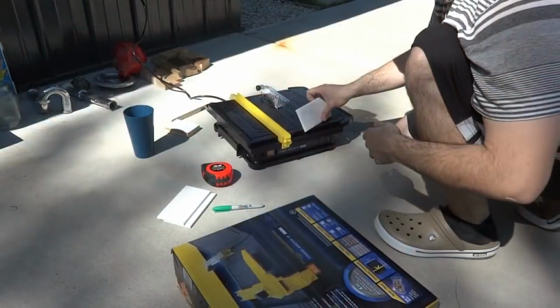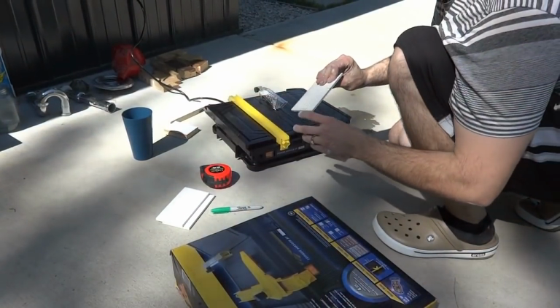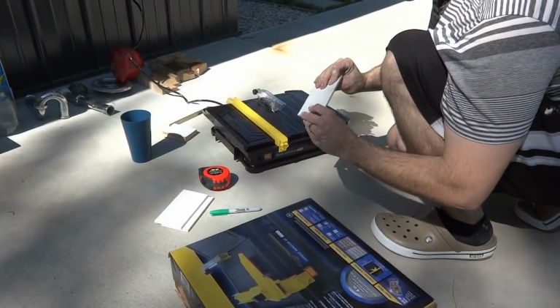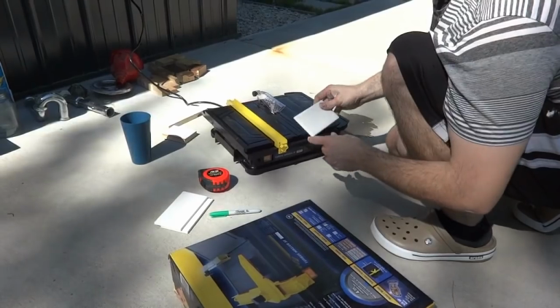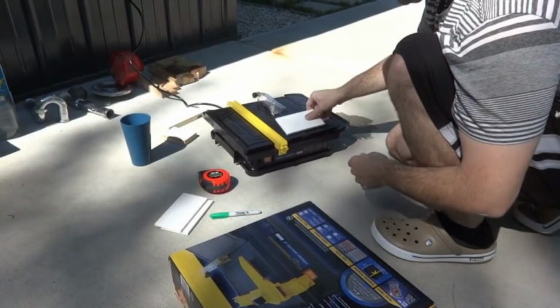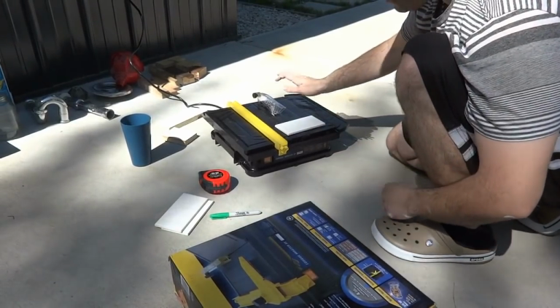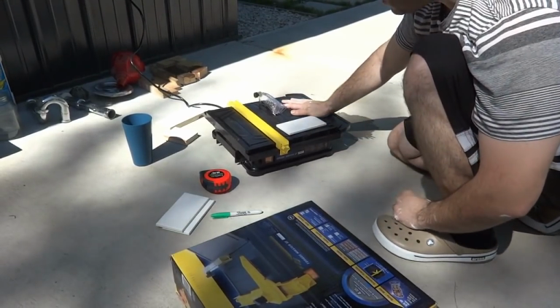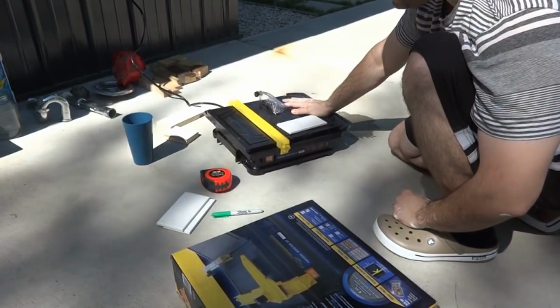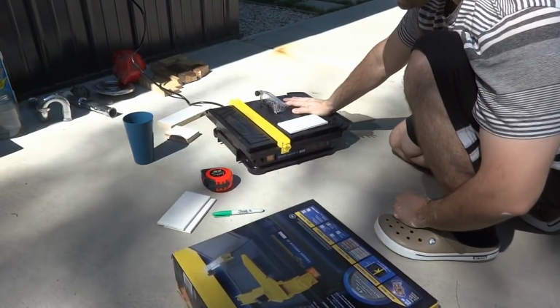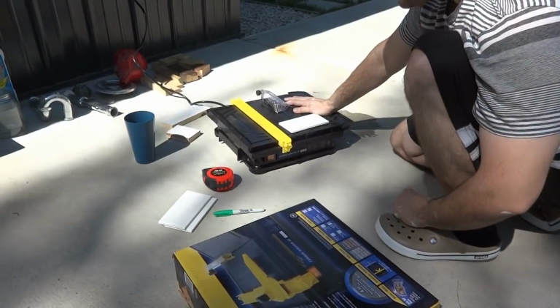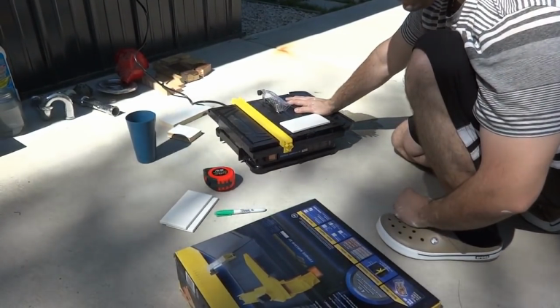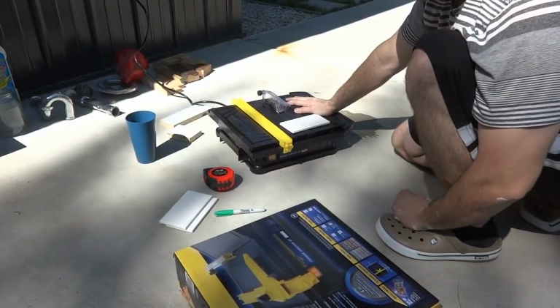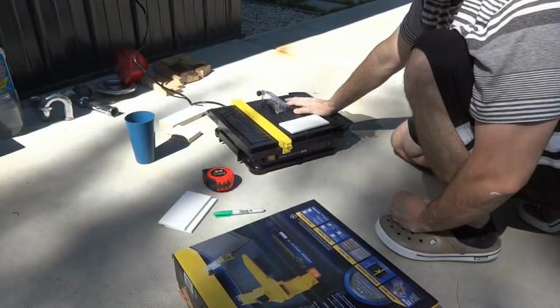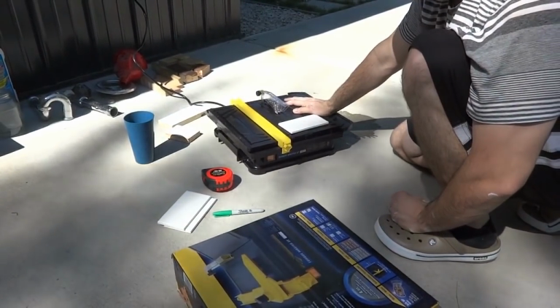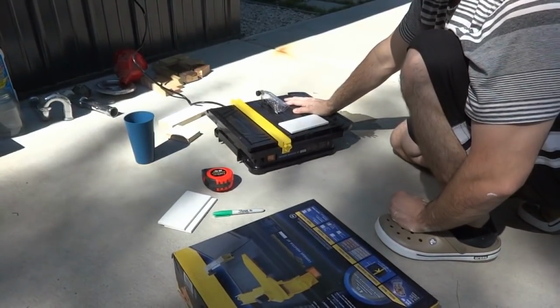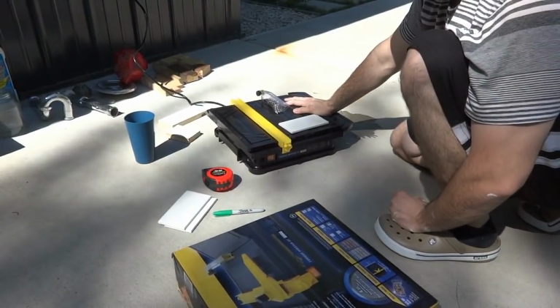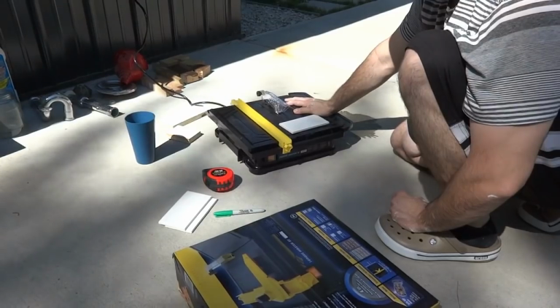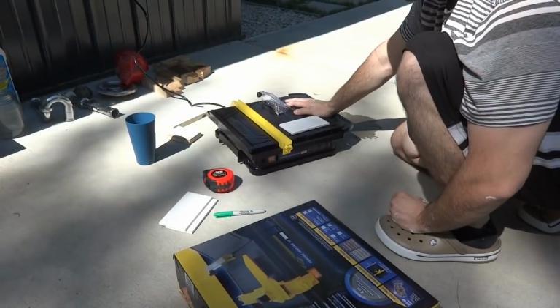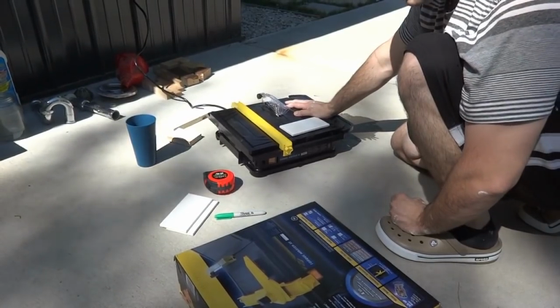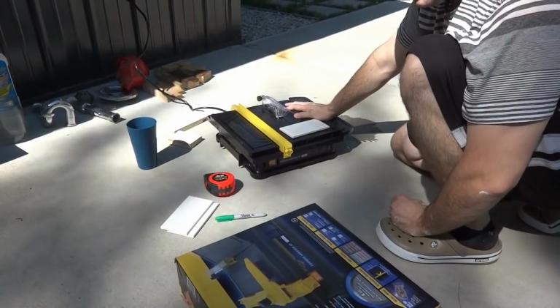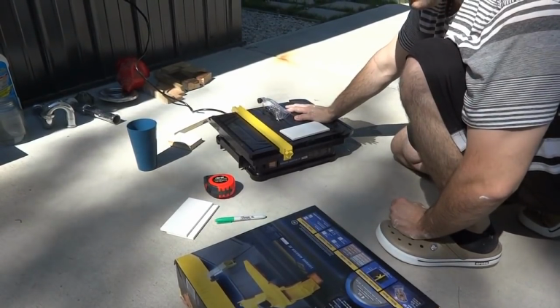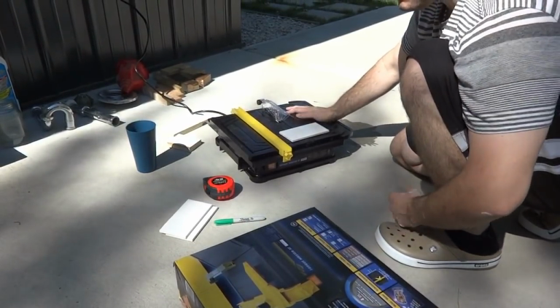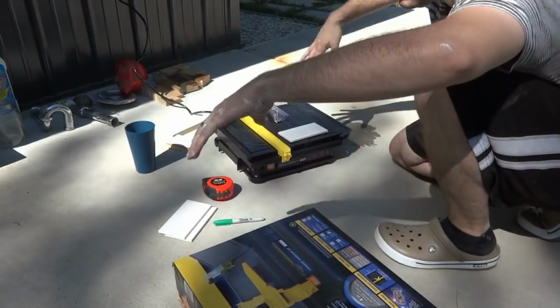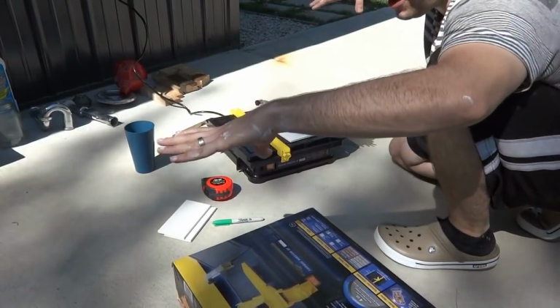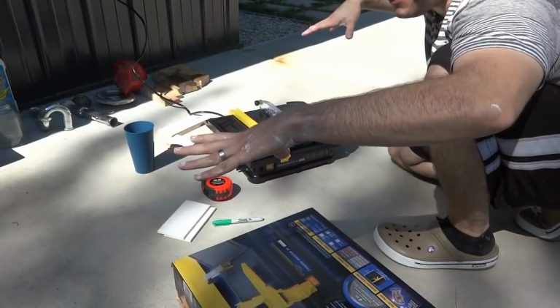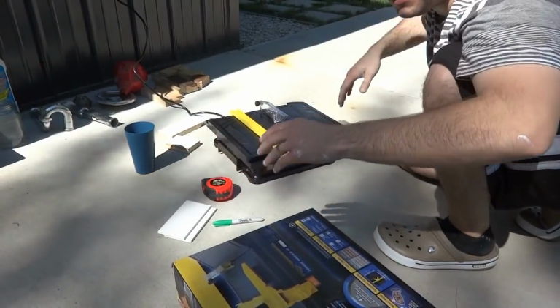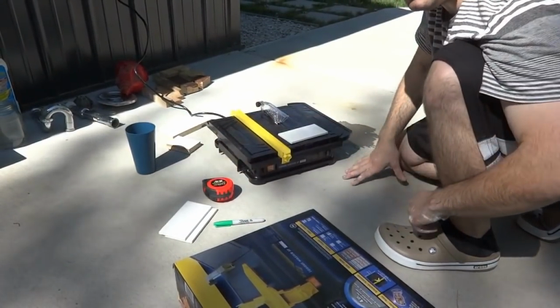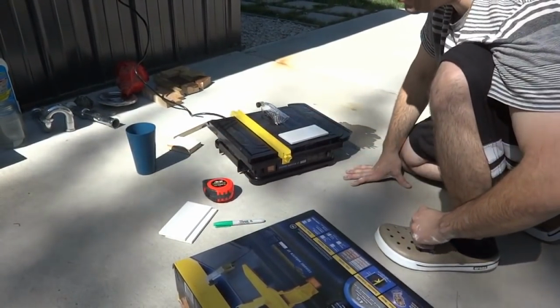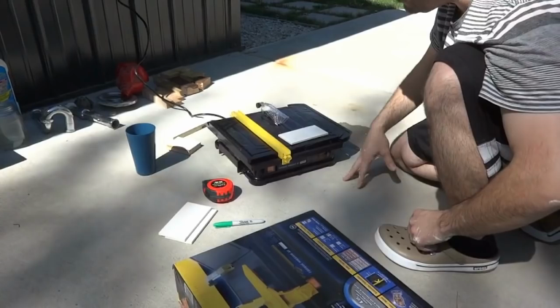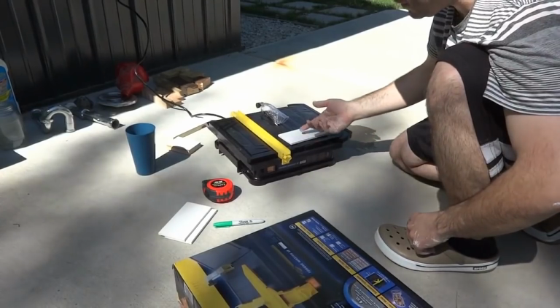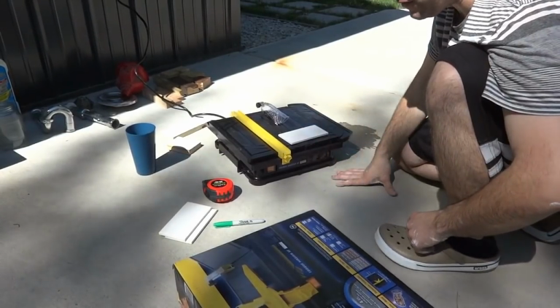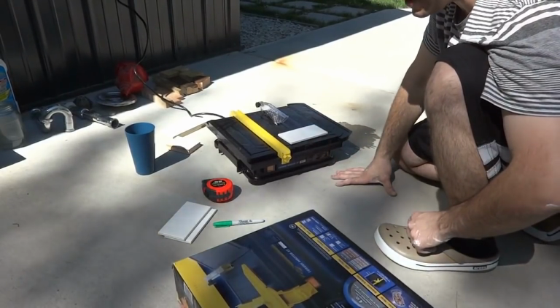I'm about ready to cut my tiles. I bought this super cheap little tile cutter, which was actually a pretty good deal. I went to Menards and to rent a tile cutter it was this big giant thing like the size of a table saw — really huge — and we only needed to make a few little cuts.